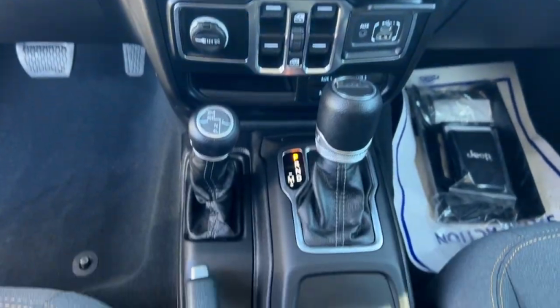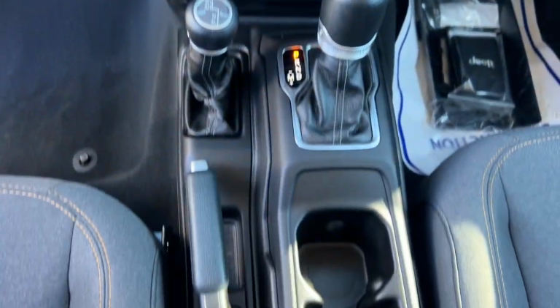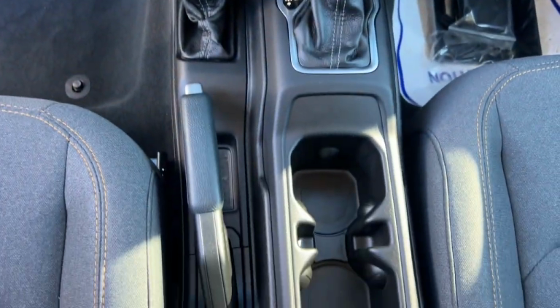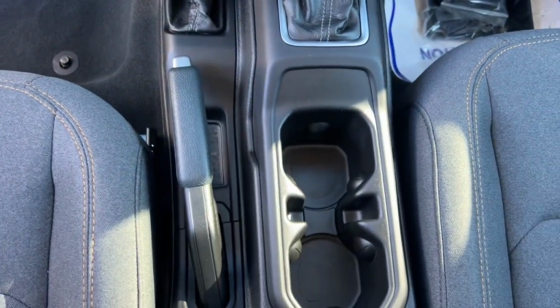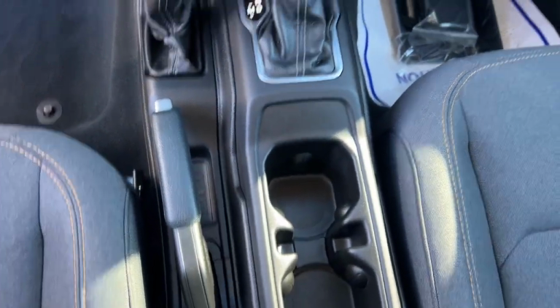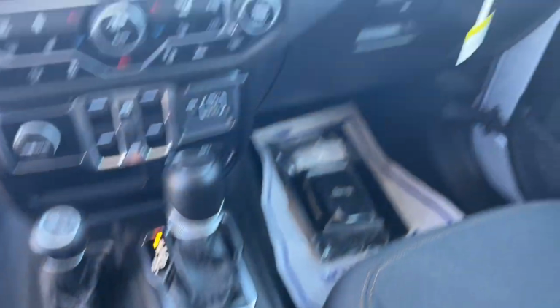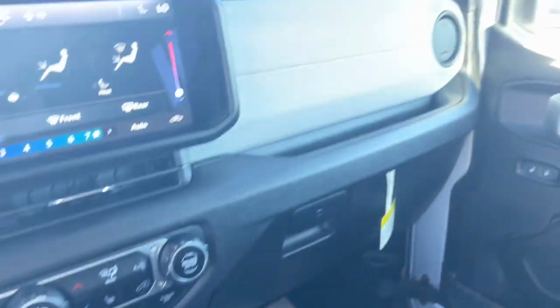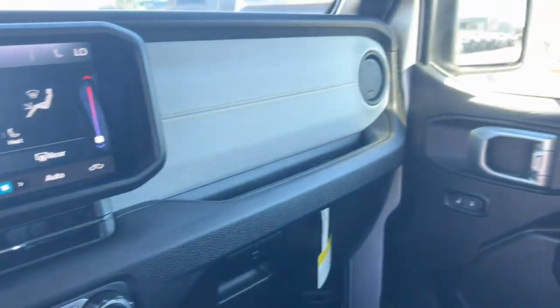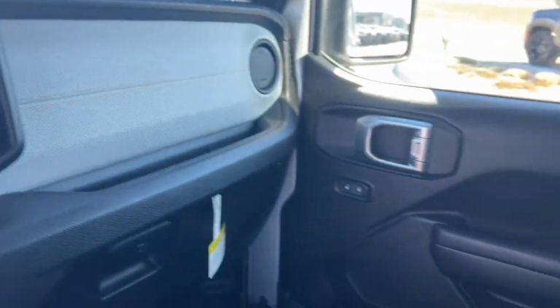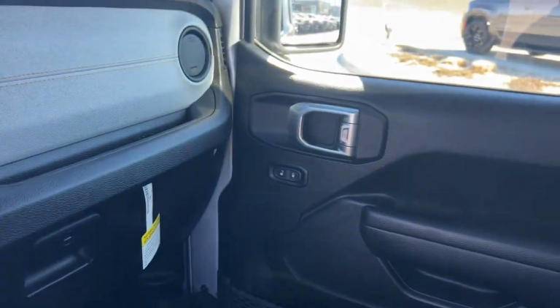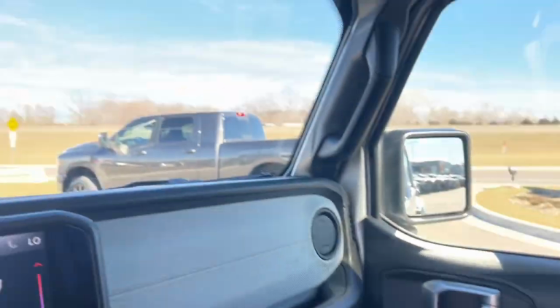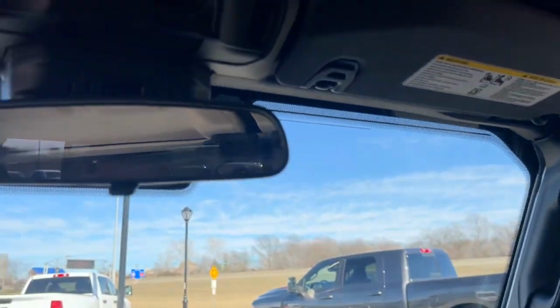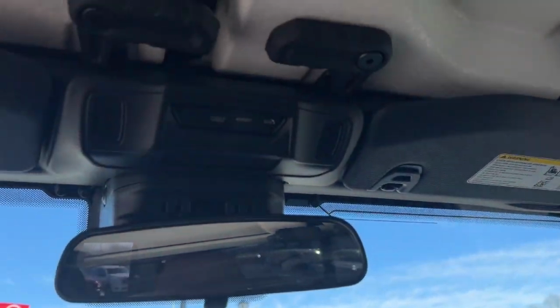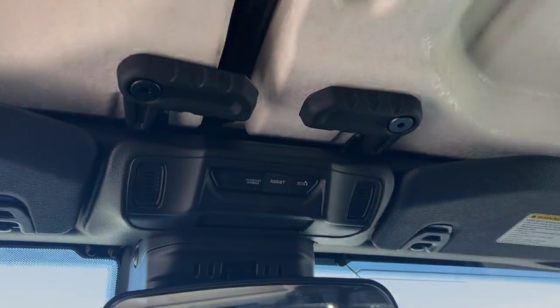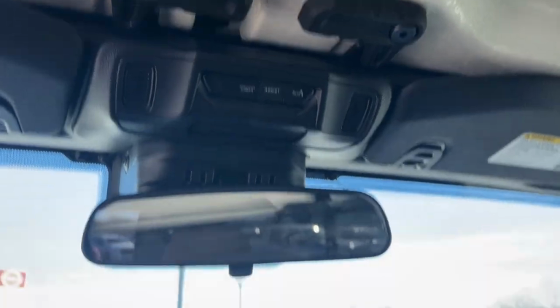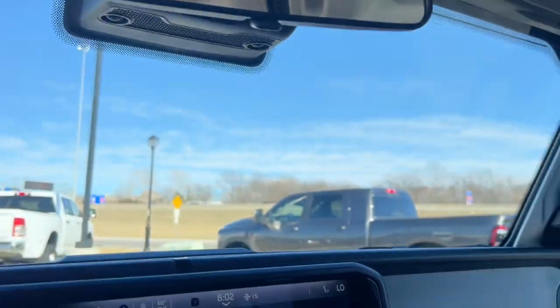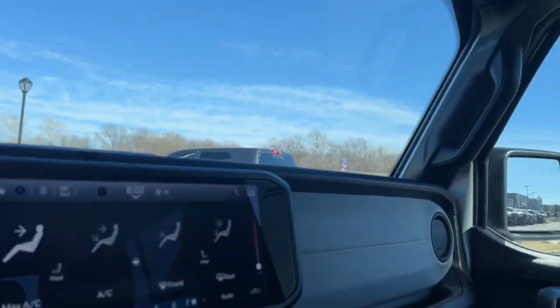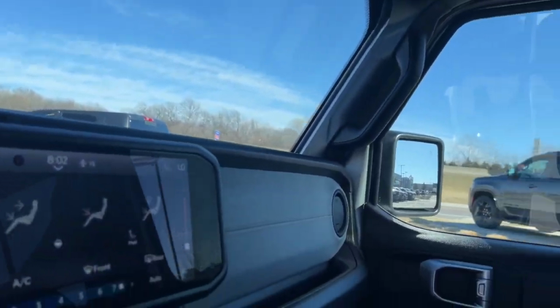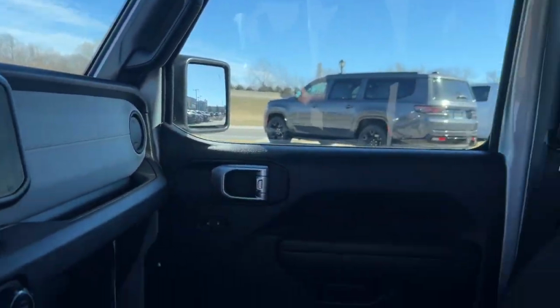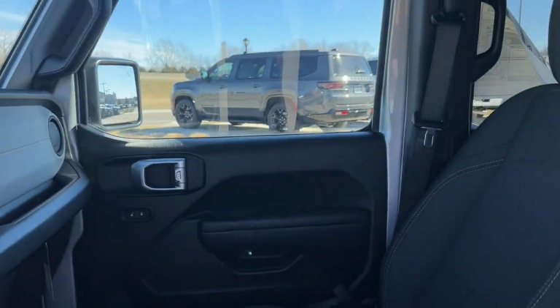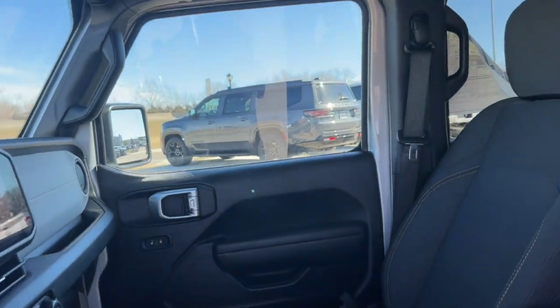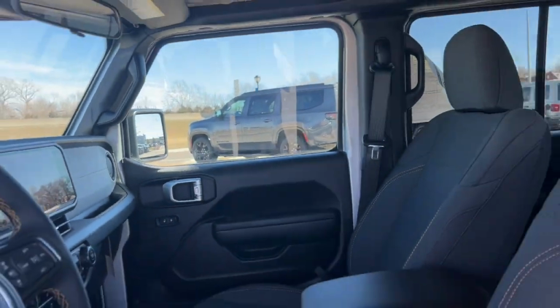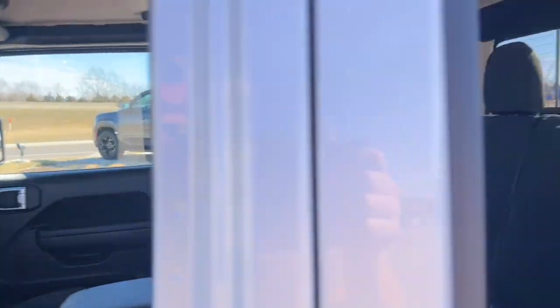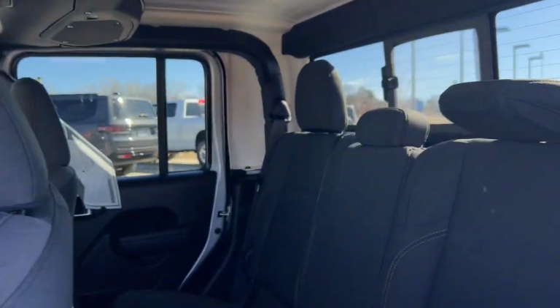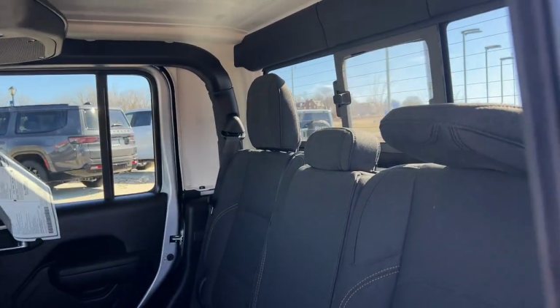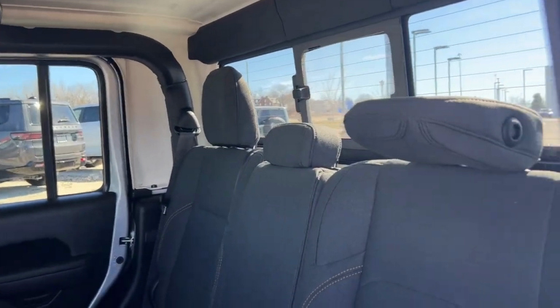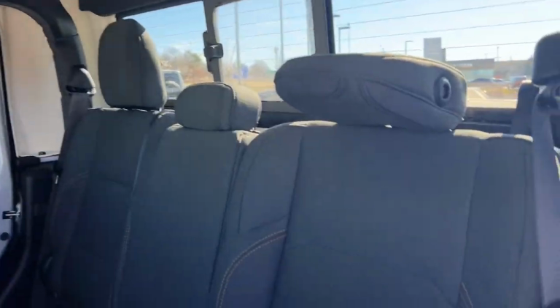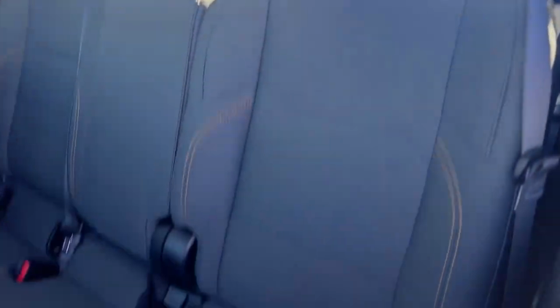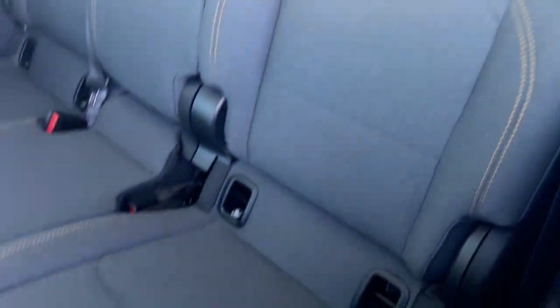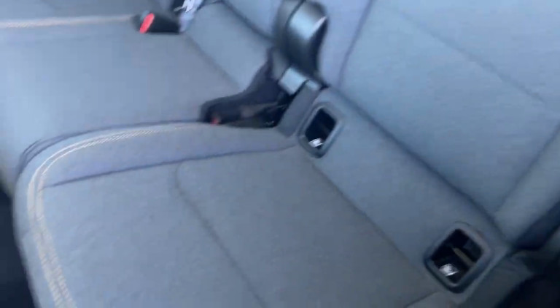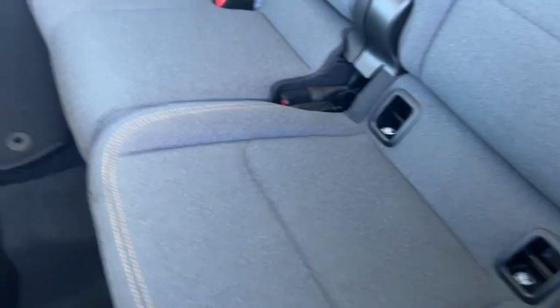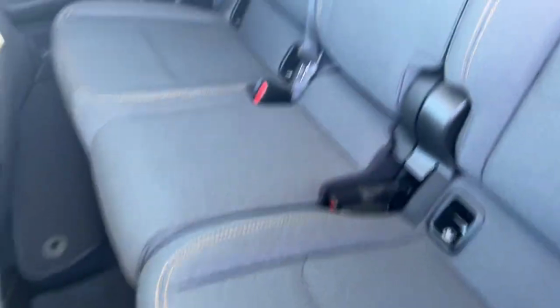Get the off-road capability you want and the practical convenience you need in this family-friendly Gladiator. Our team will give you an outstanding test drive experience. Stop in today.